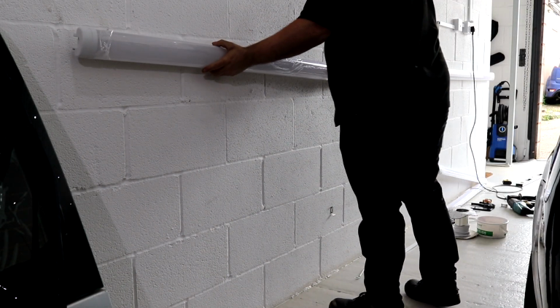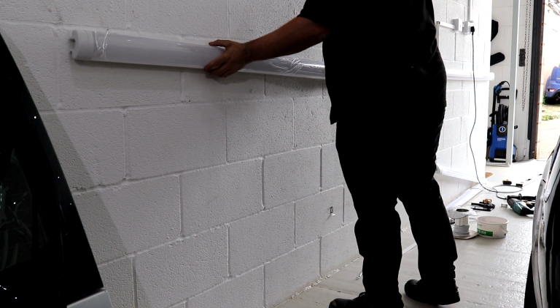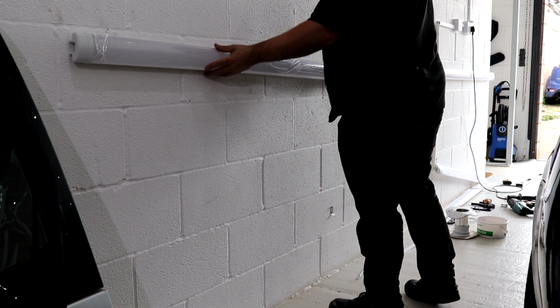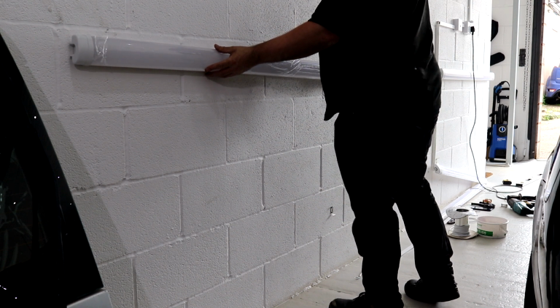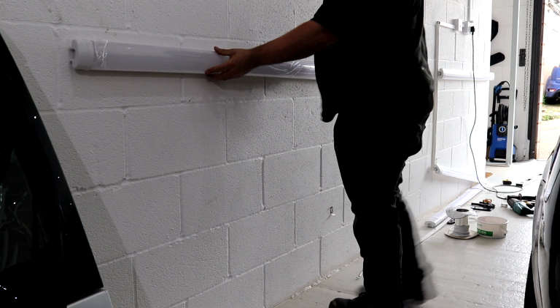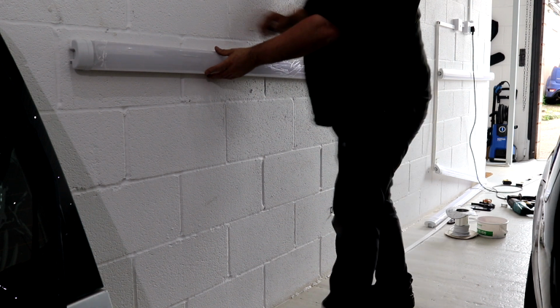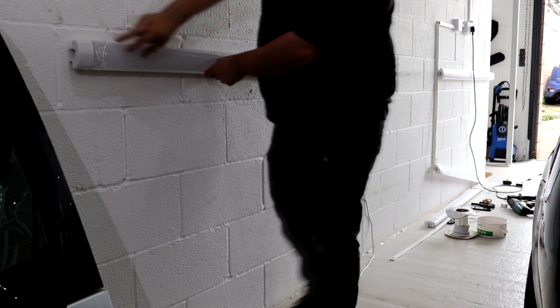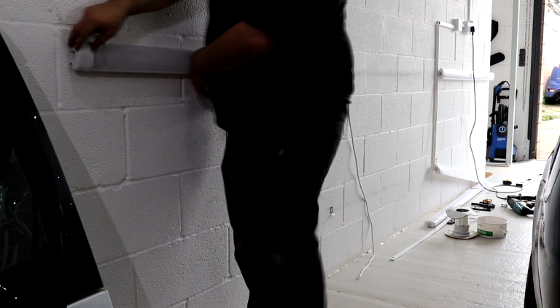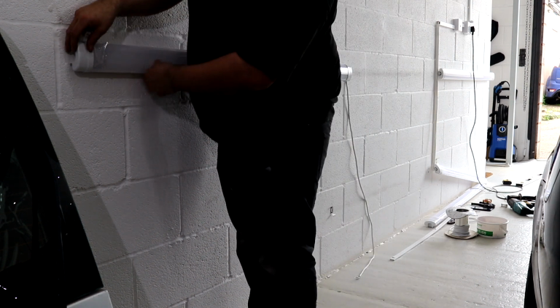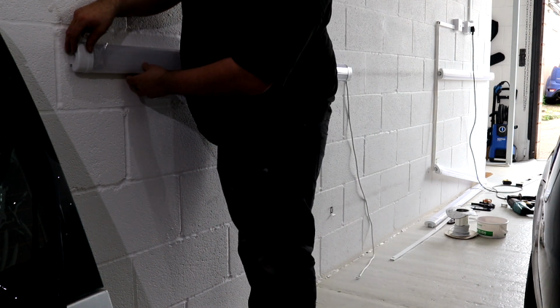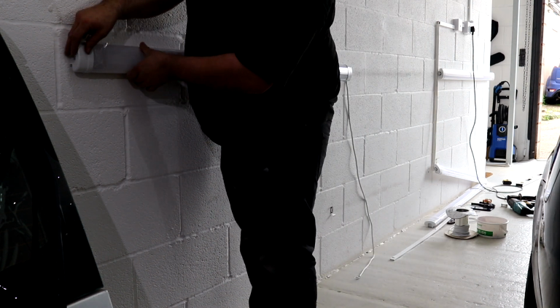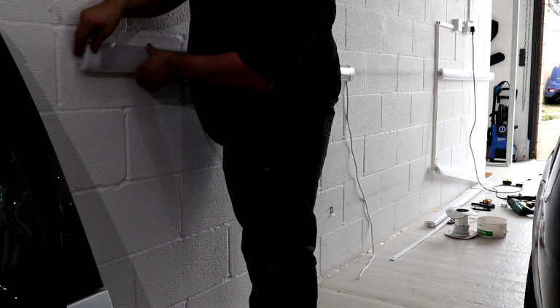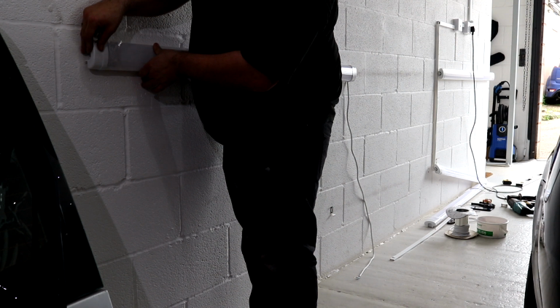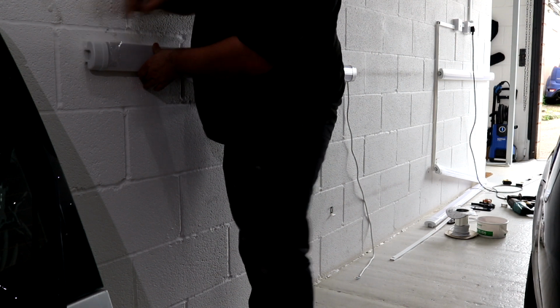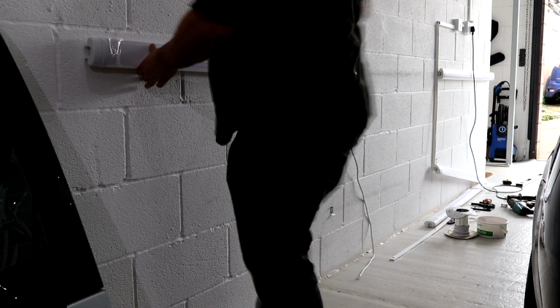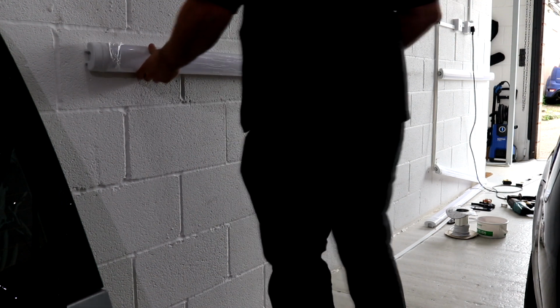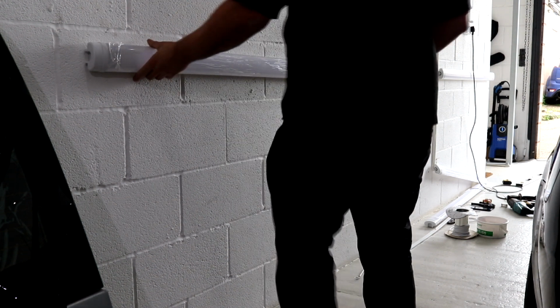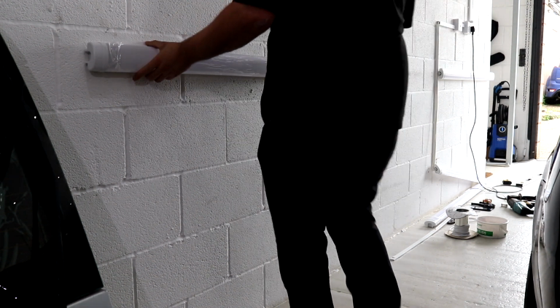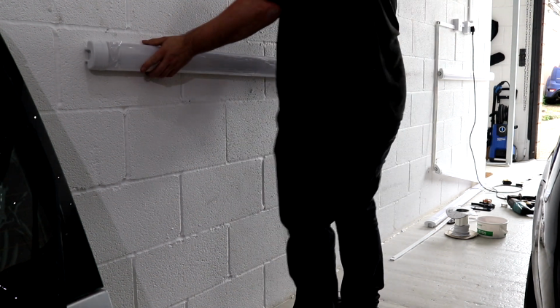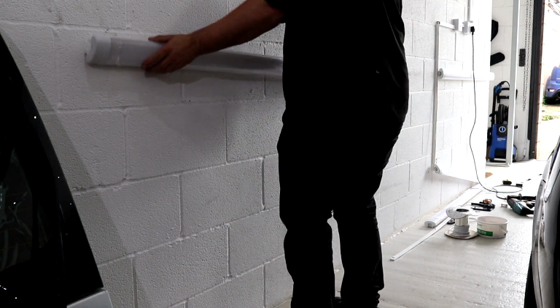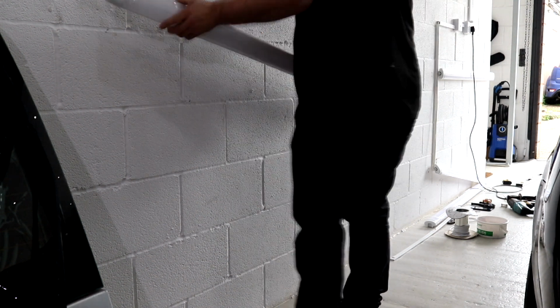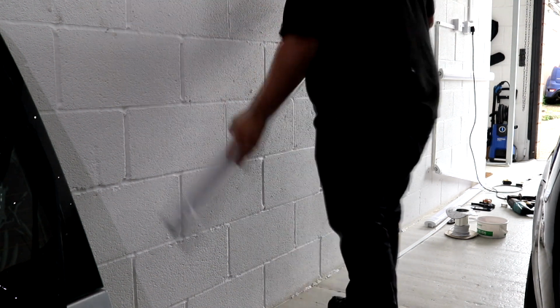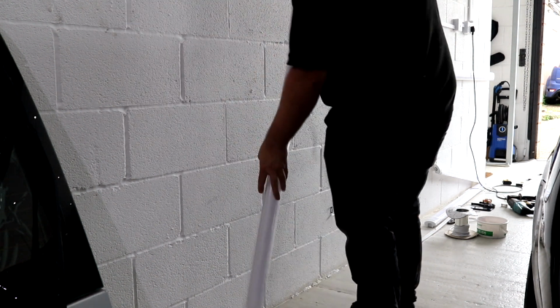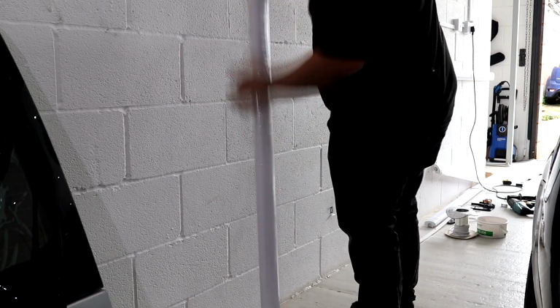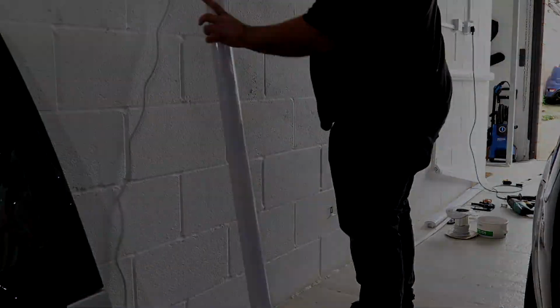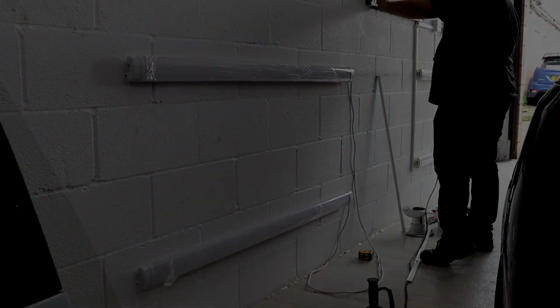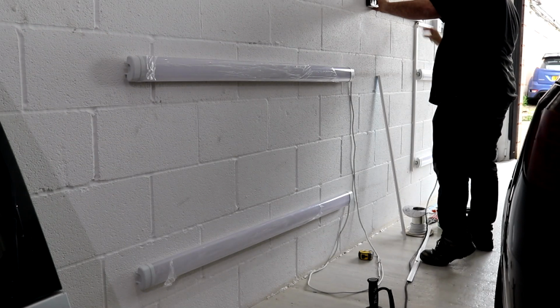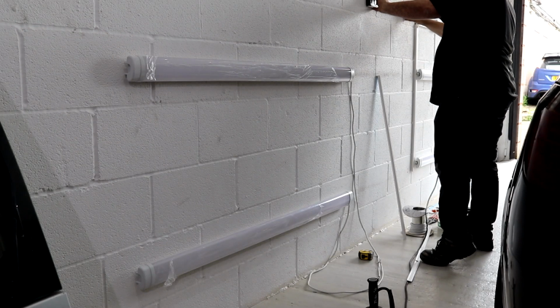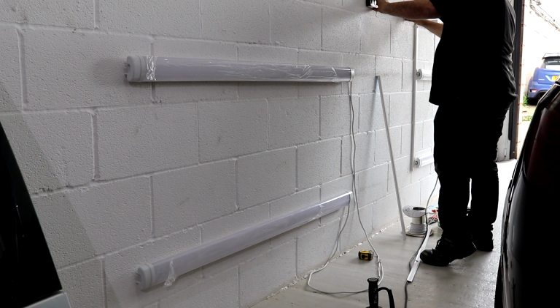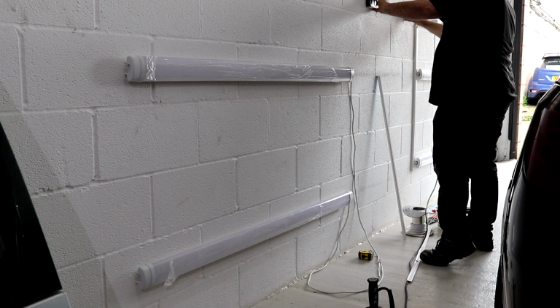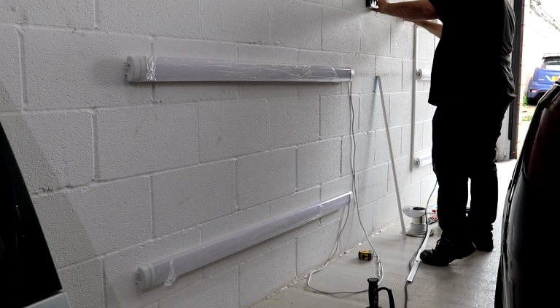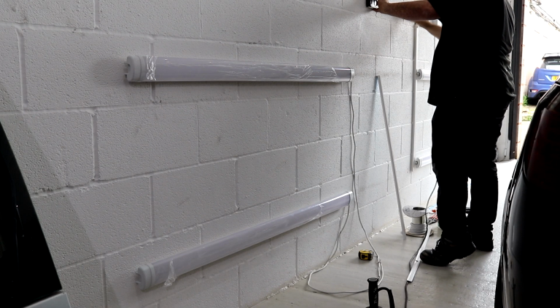These floodlights are going to shine downwards at a 90-degree angle to help with the visibility of swirls and scratches and to also help with ceramic coating residue removal. They are also going to offer additional general lighting to light up the cars.